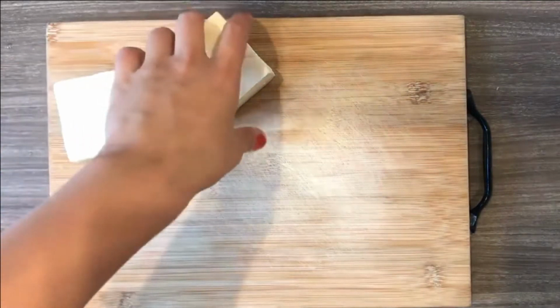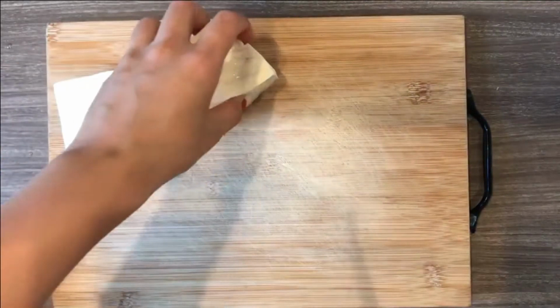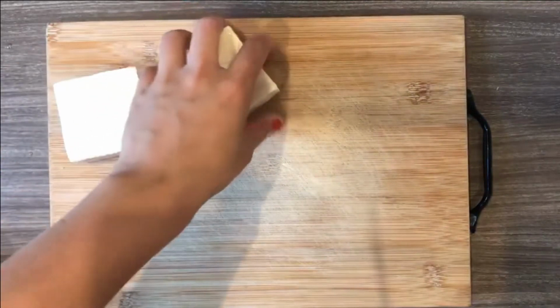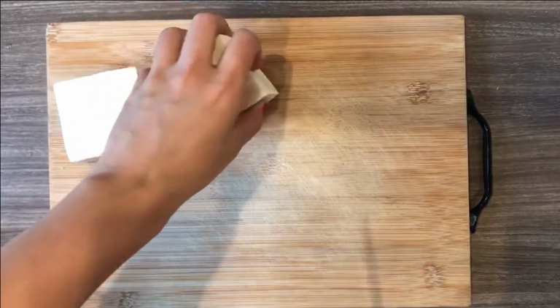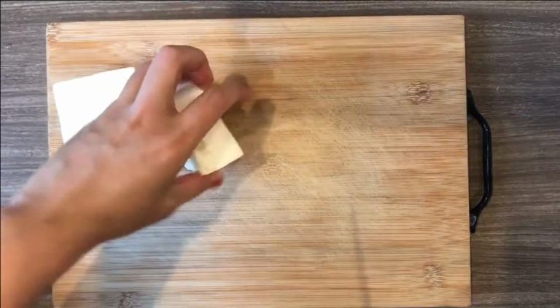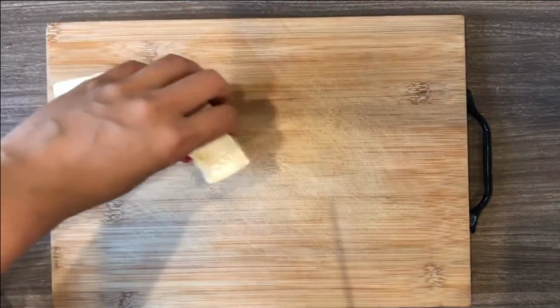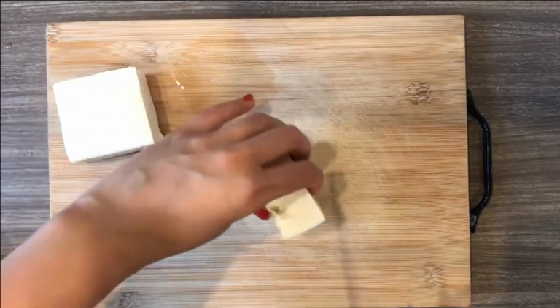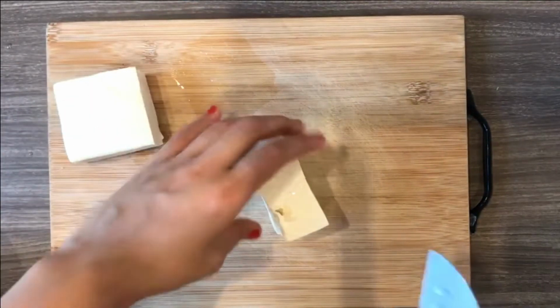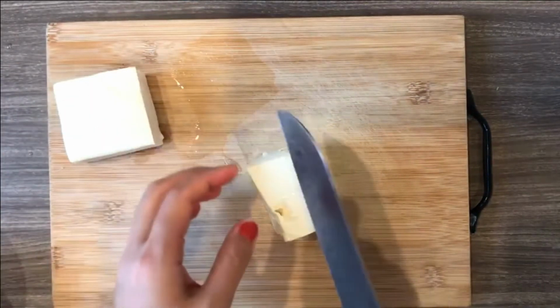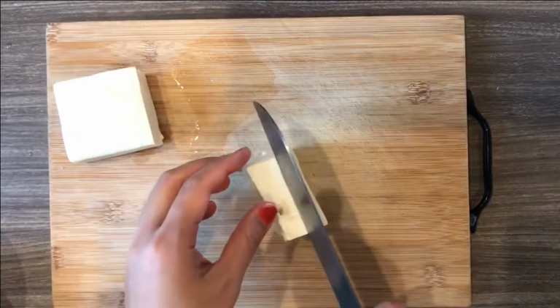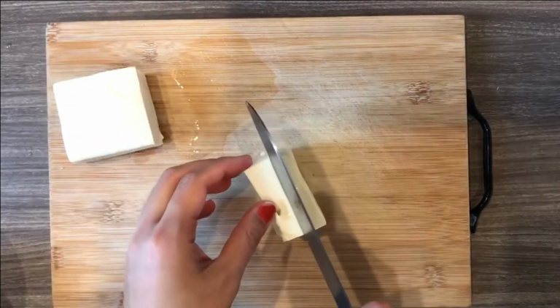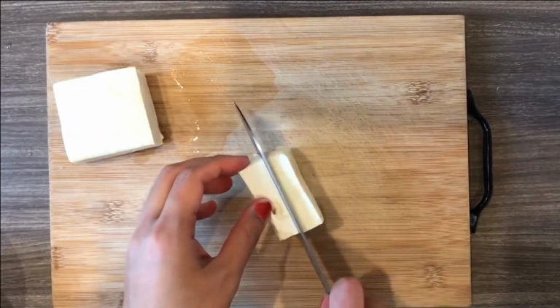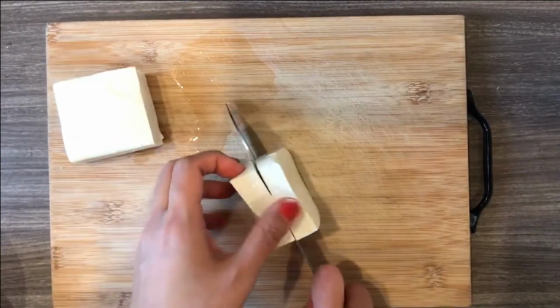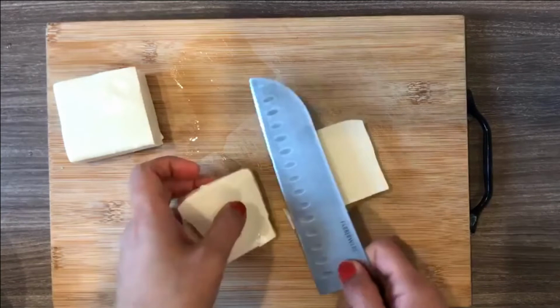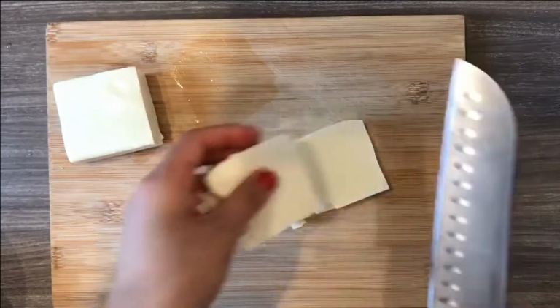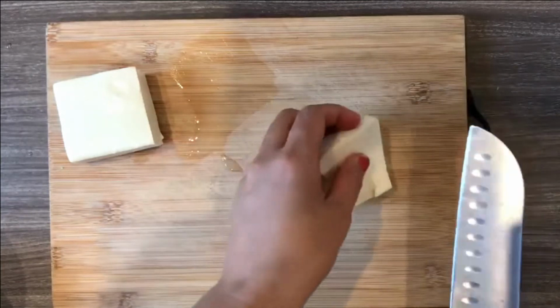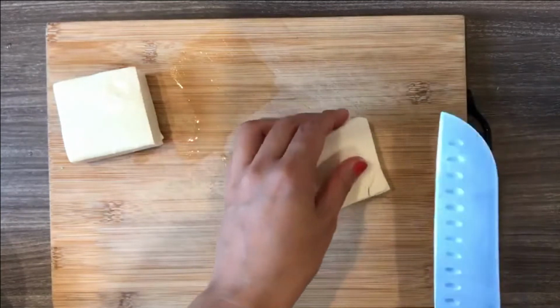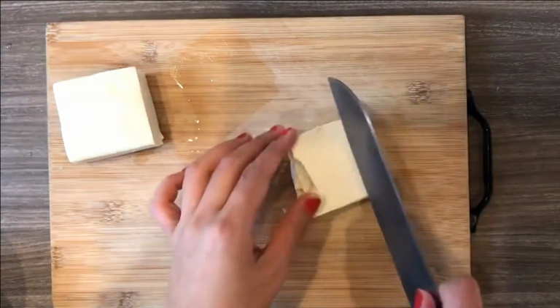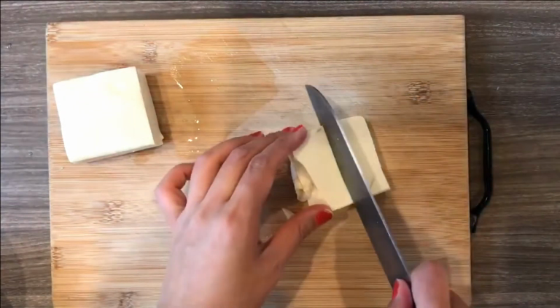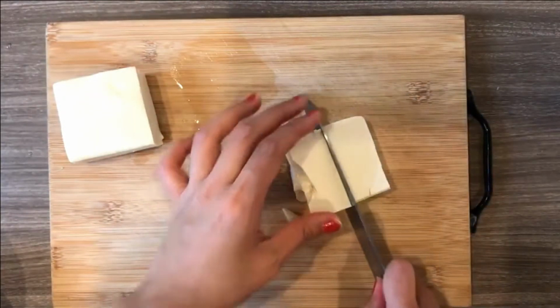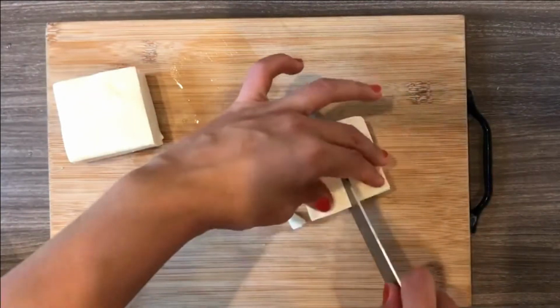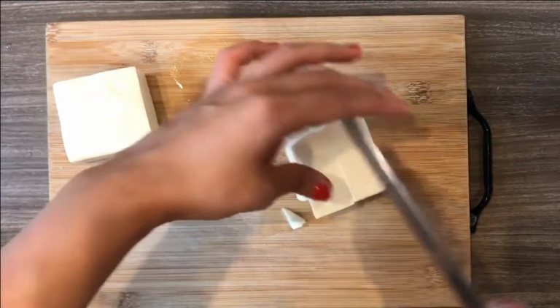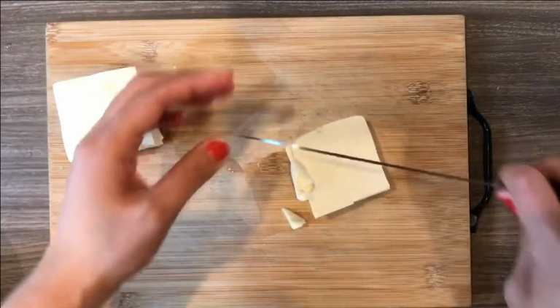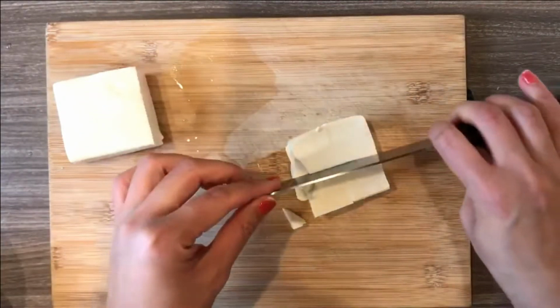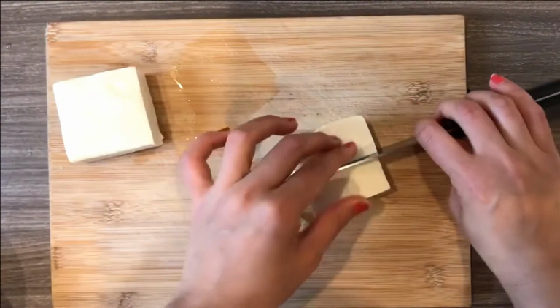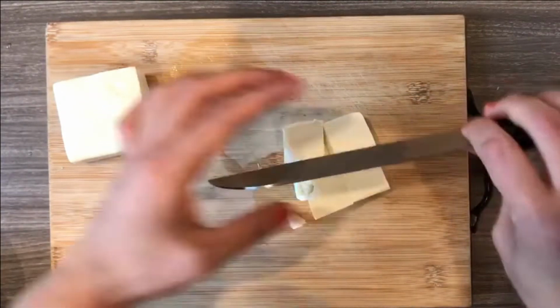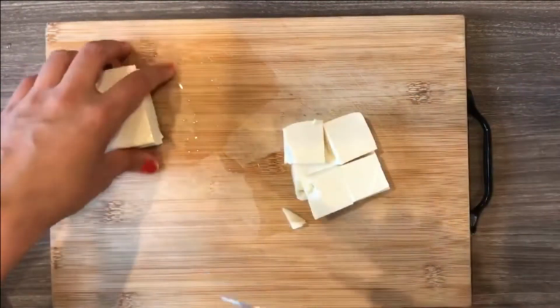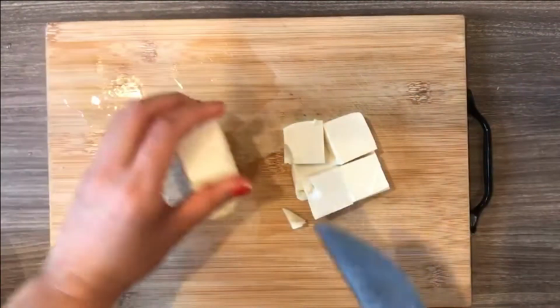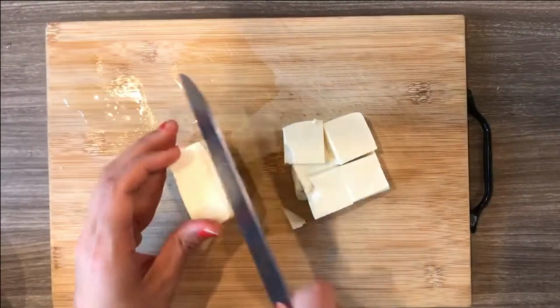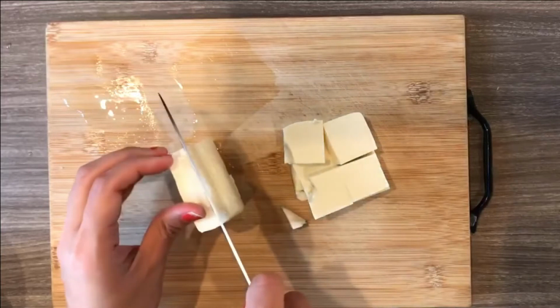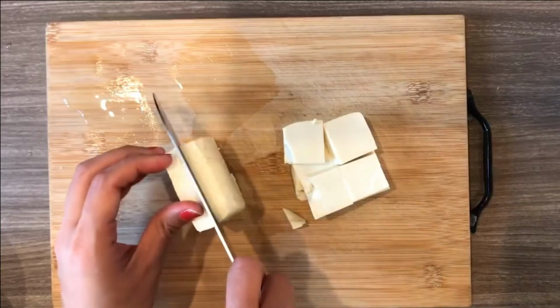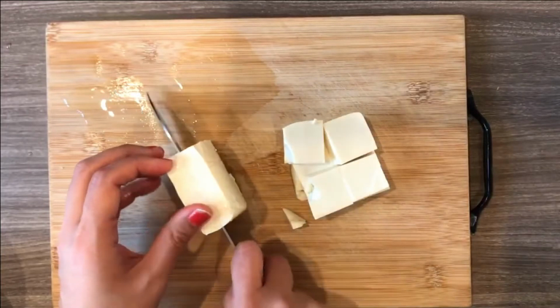Next is tofu. Cut them into cubes. Because tofu has a soft texture, it blends well here. Its softness with the flavor of the dish just melts in your mouth.